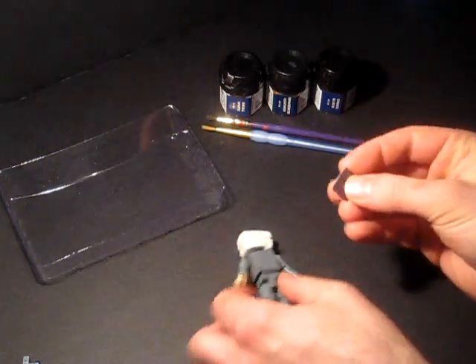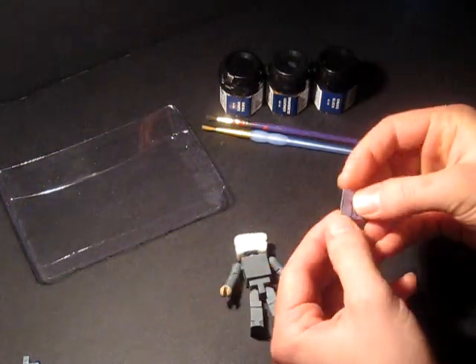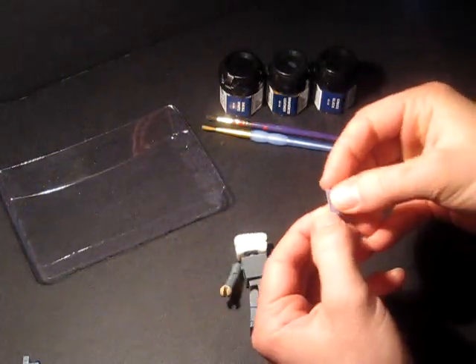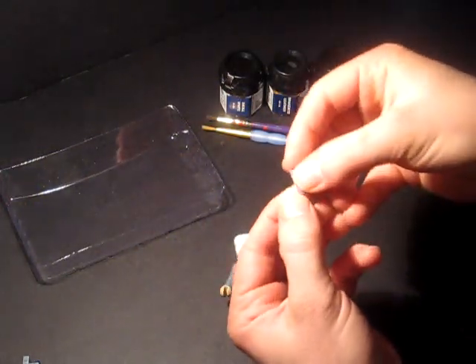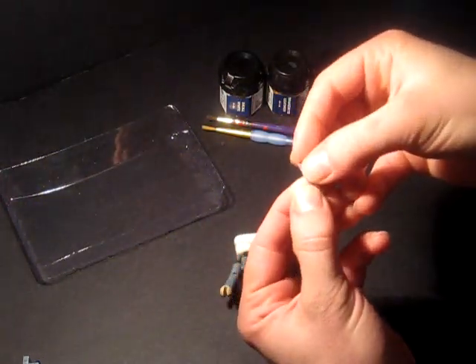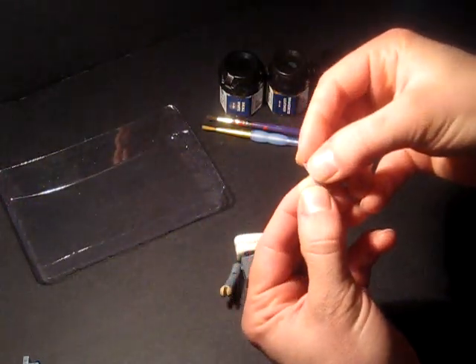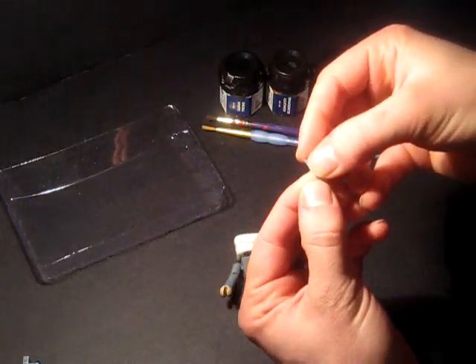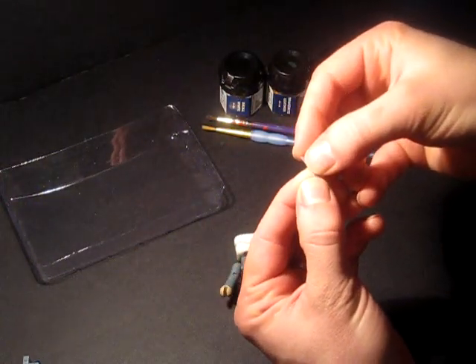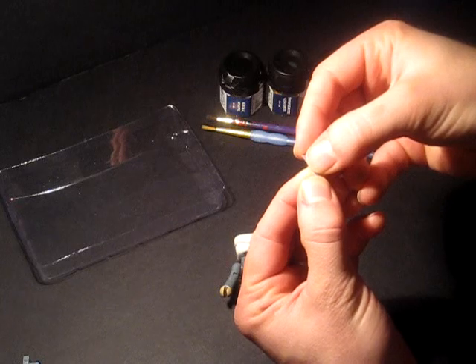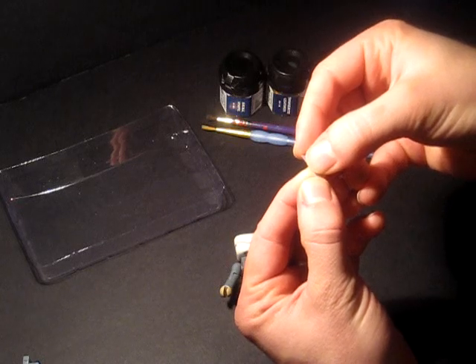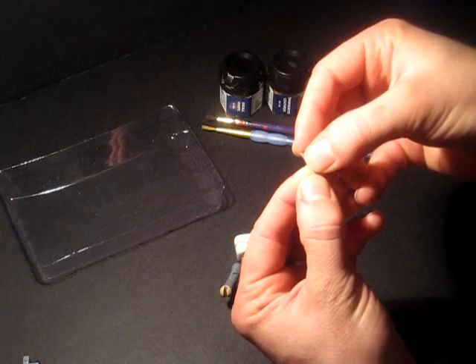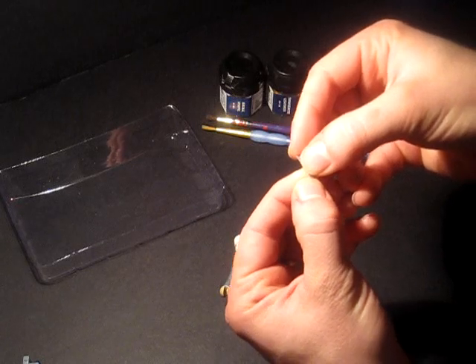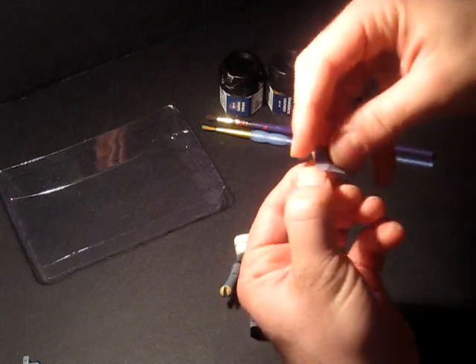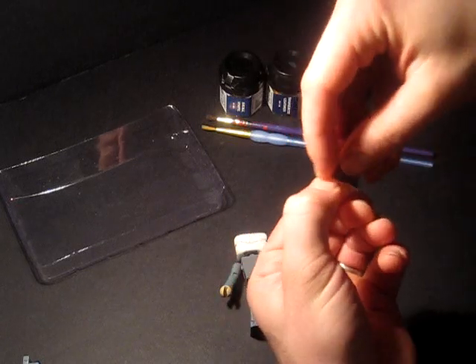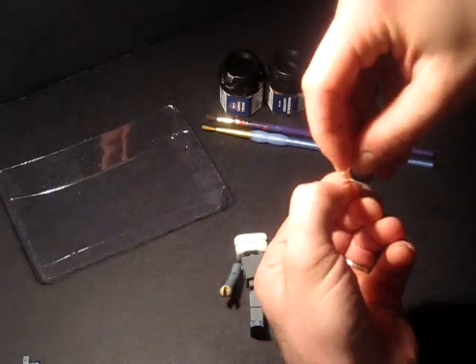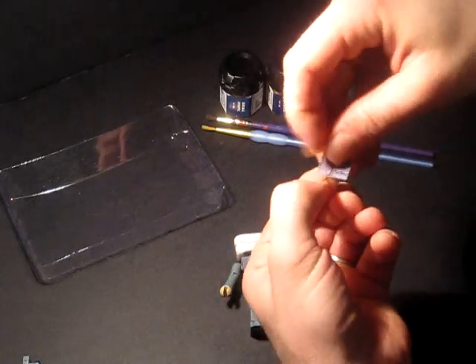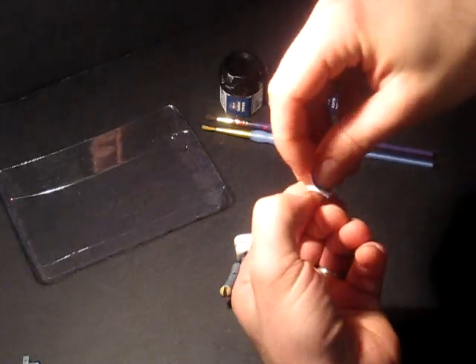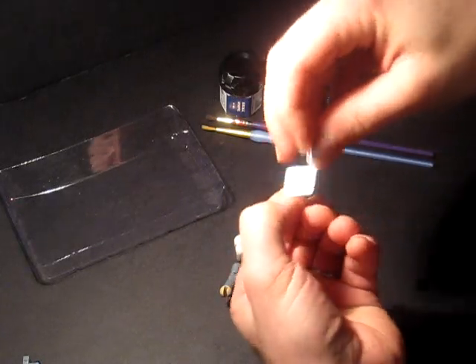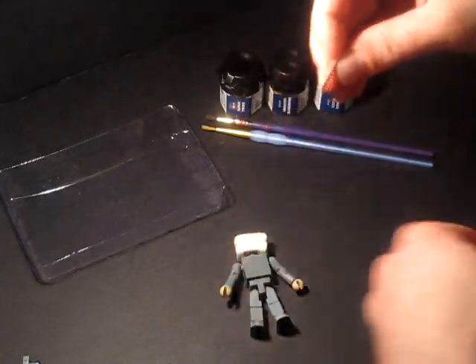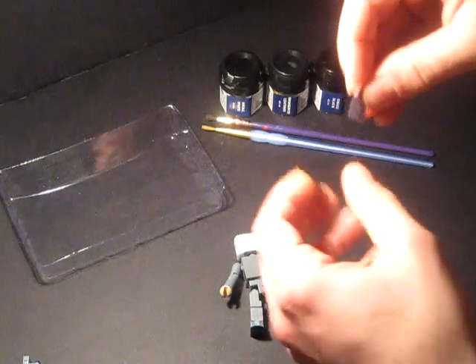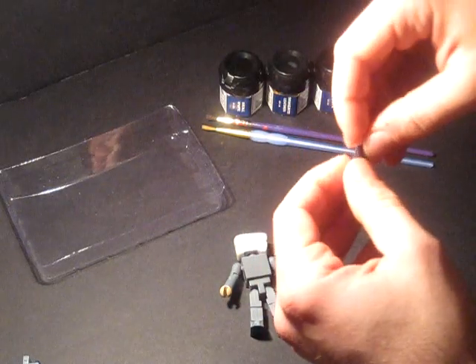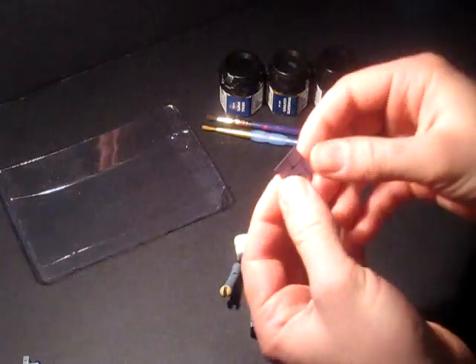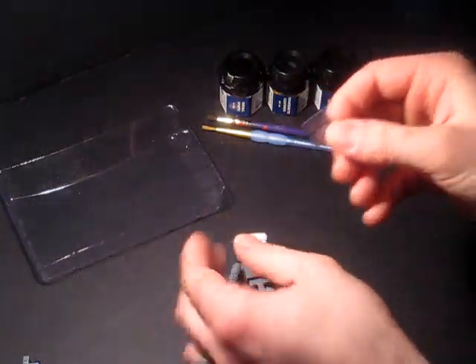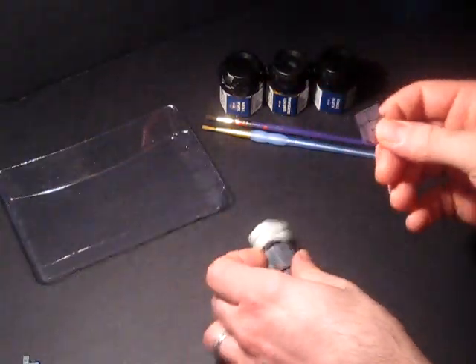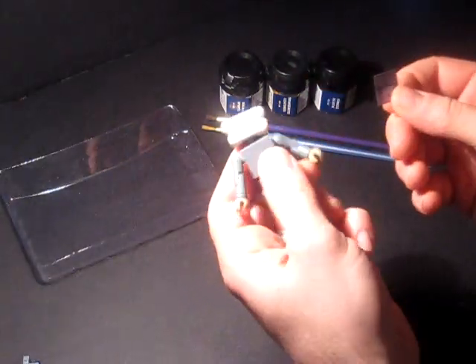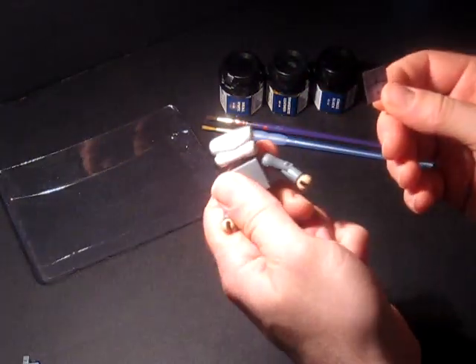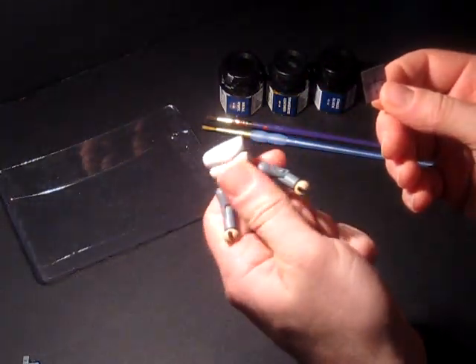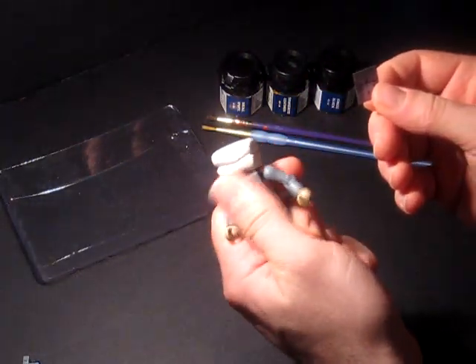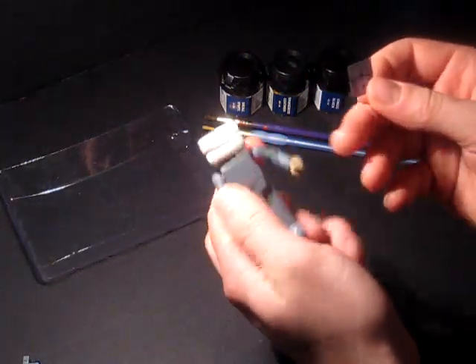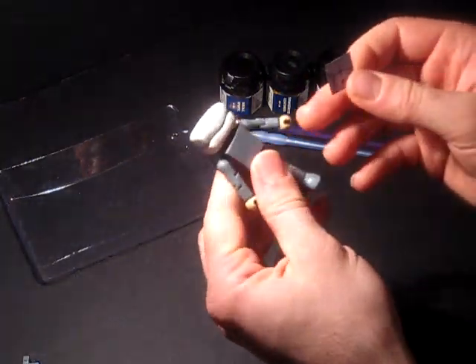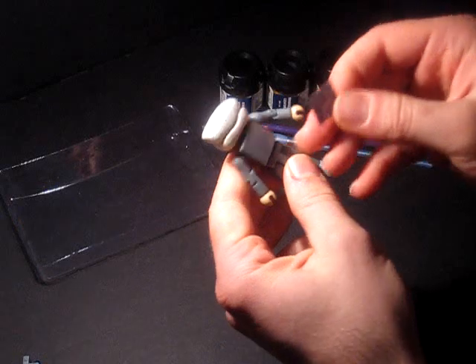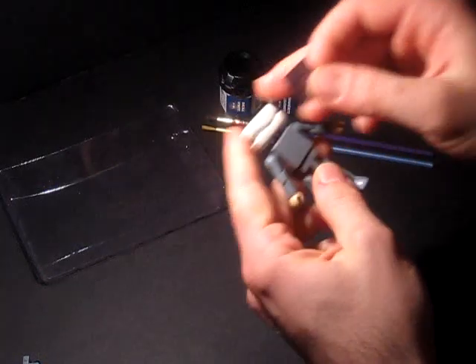These are stickers, not decals. This is the polyester film. Just peel it back like you would any other sticker when you were a kid. I want to make sure there's no dirt or anything on him, or that will leave a big old bump in the sticker.